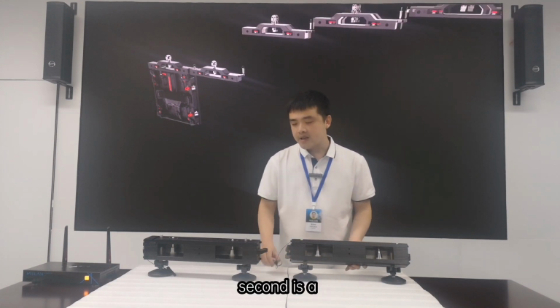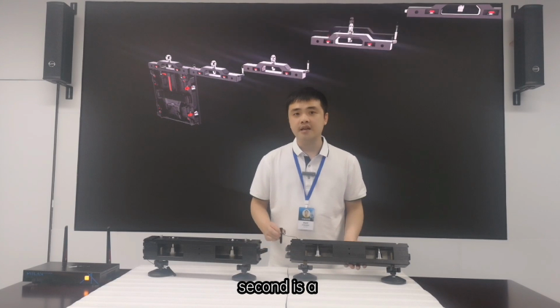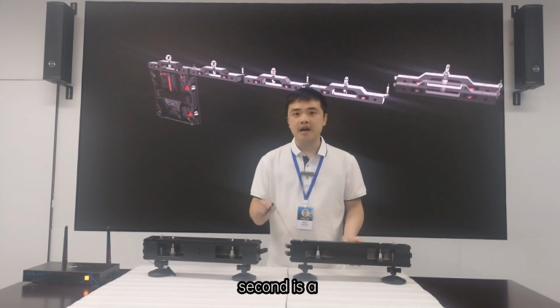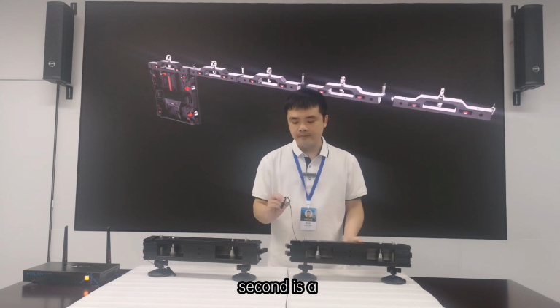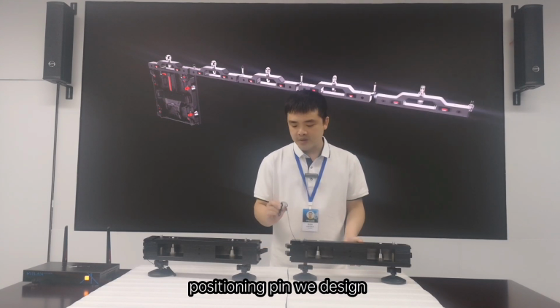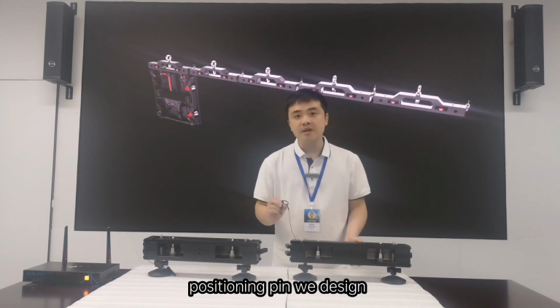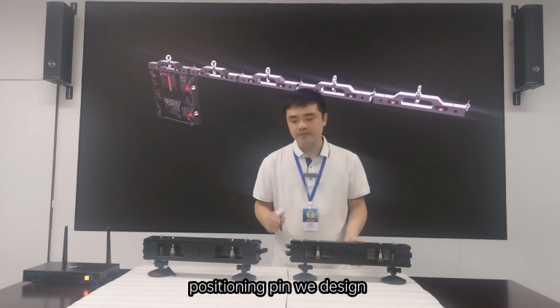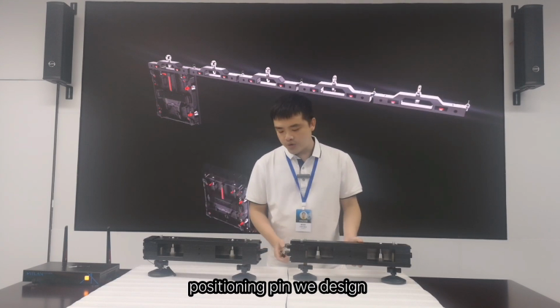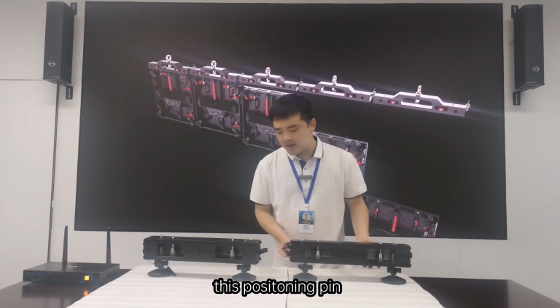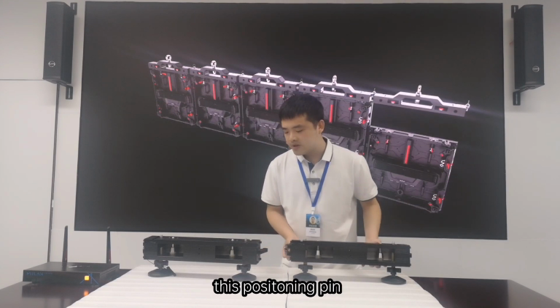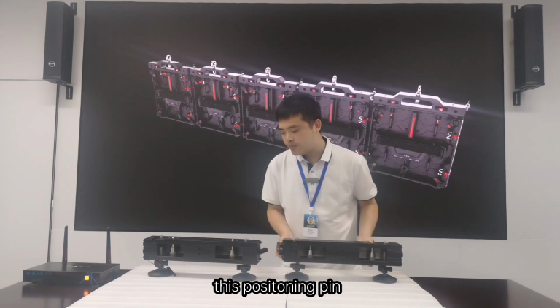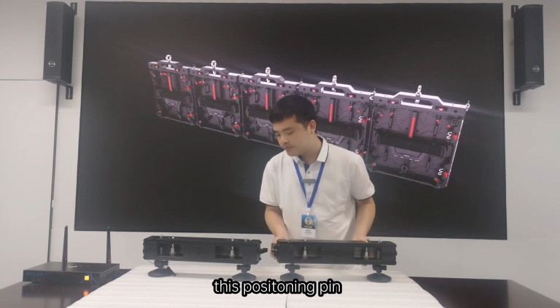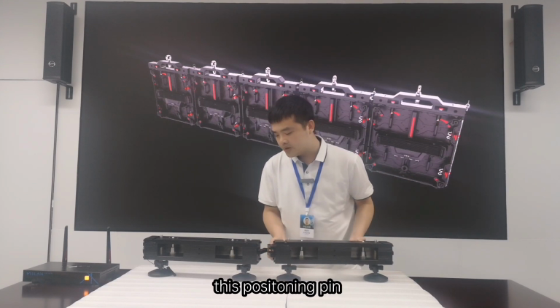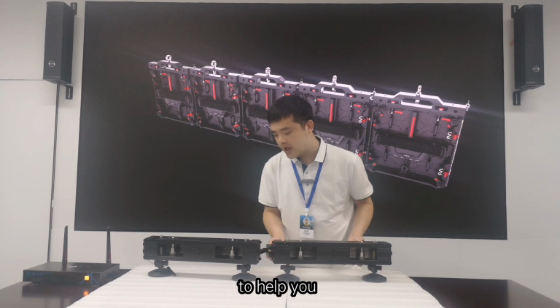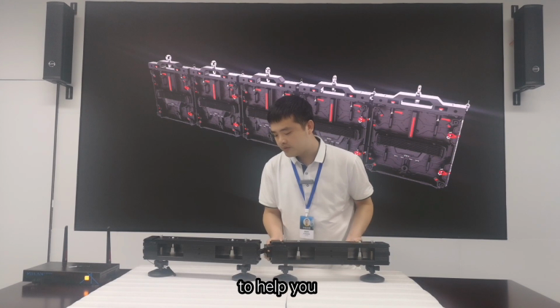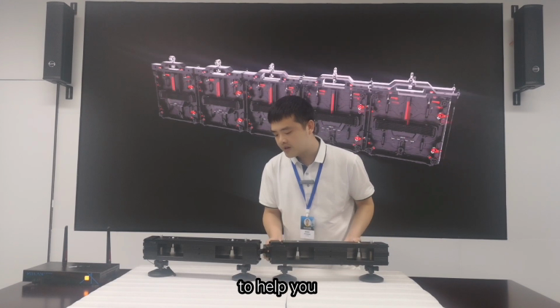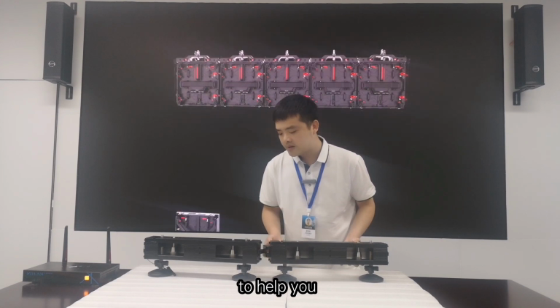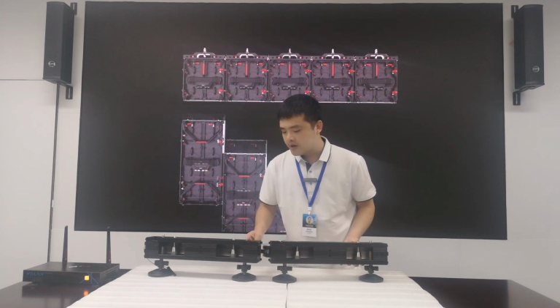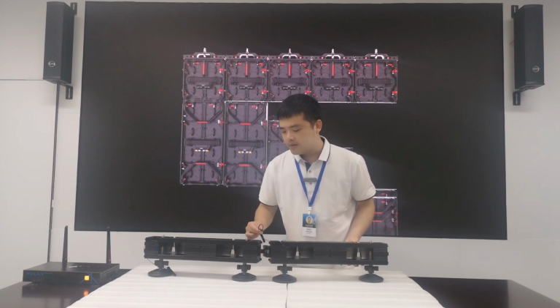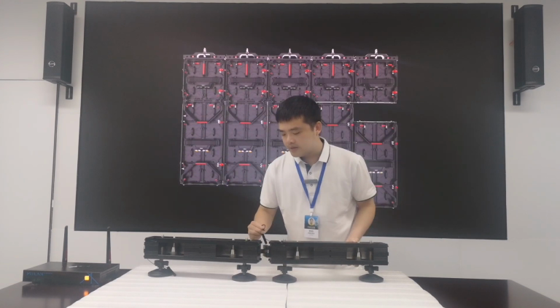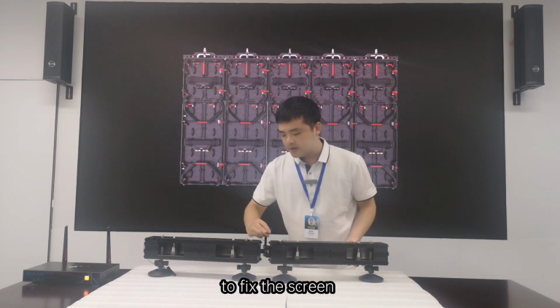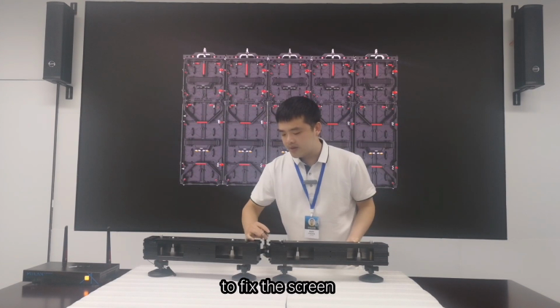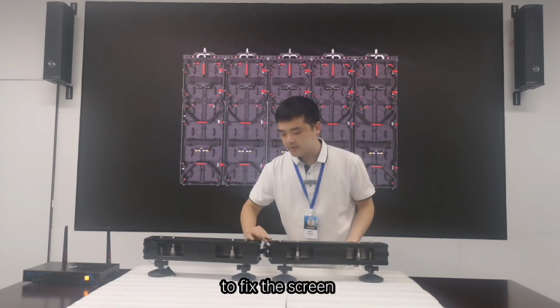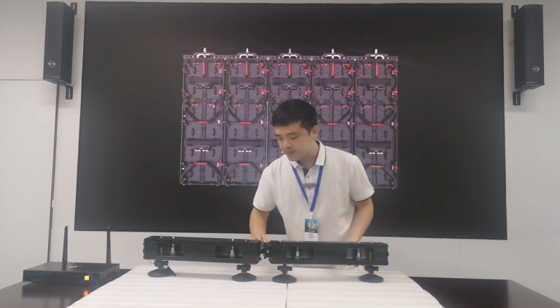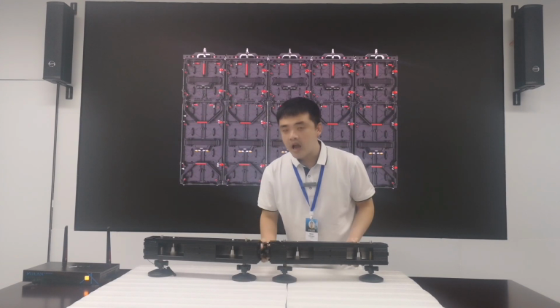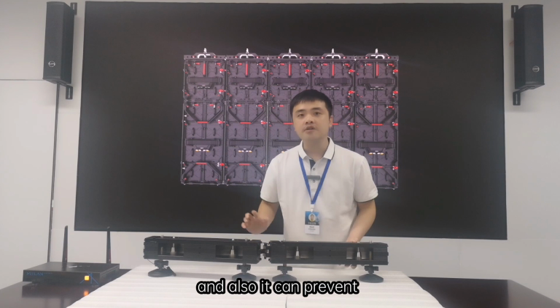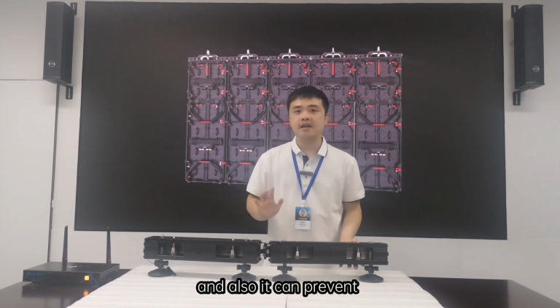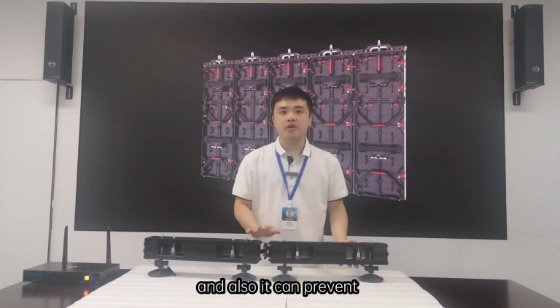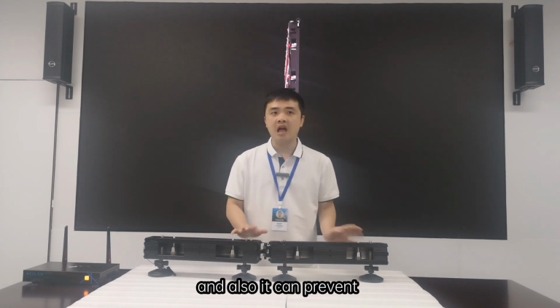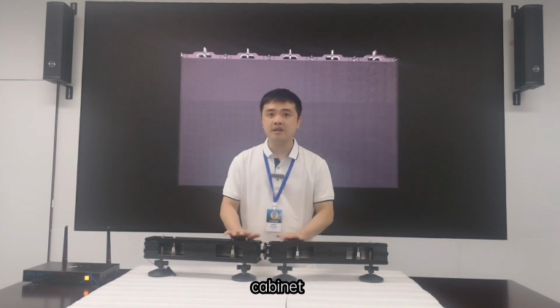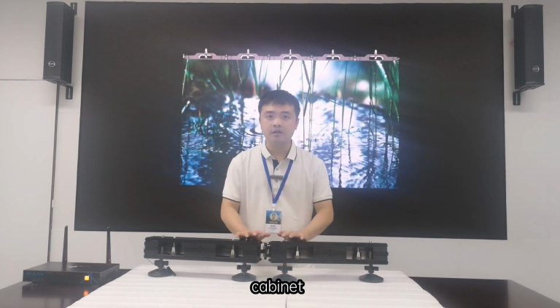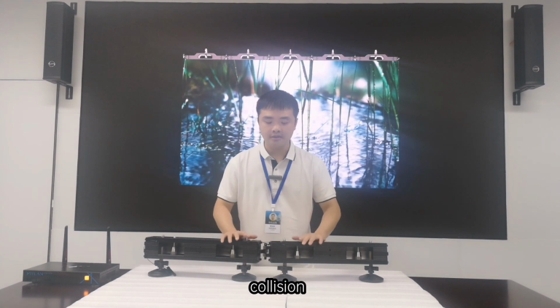Second is a positioning pin. We designed this positioning pin to help you fix the screen, and it can also prevent cabinet collision.